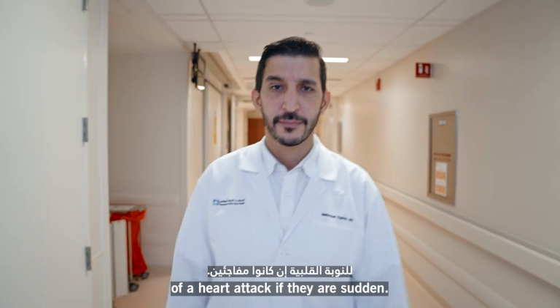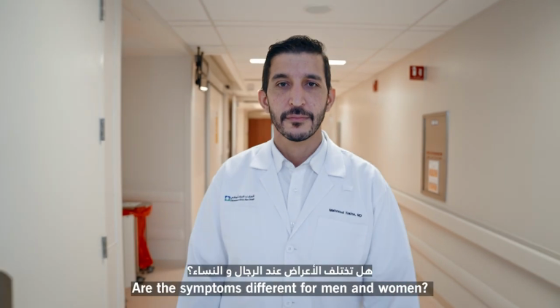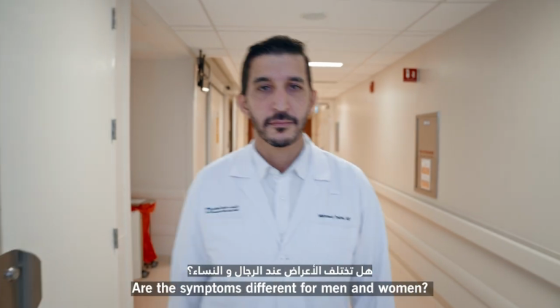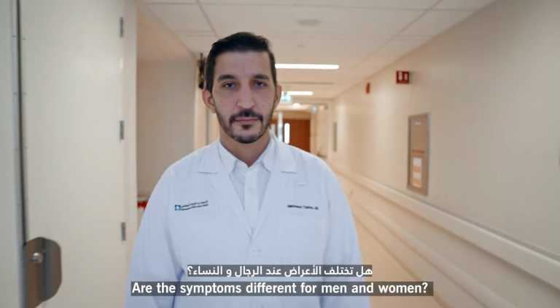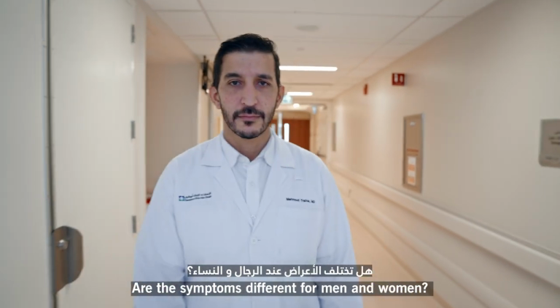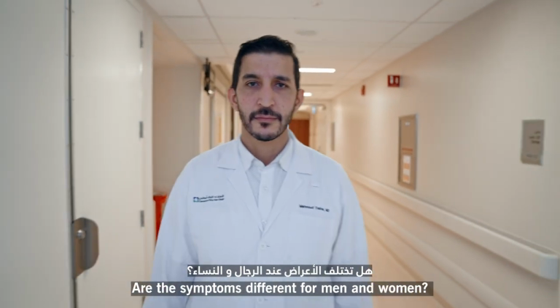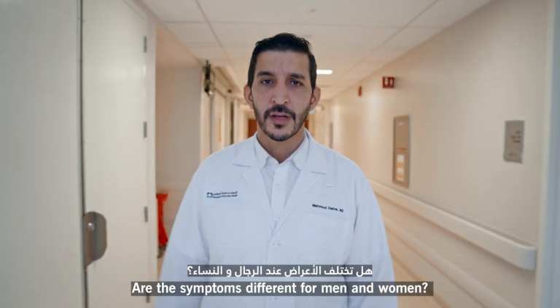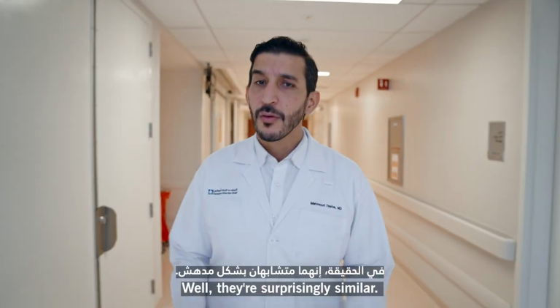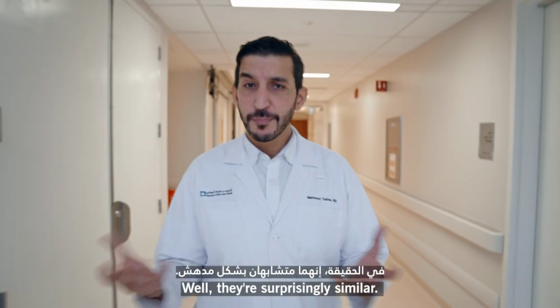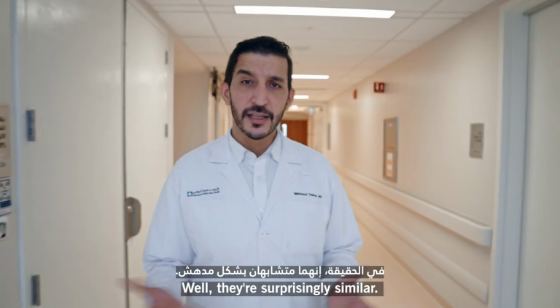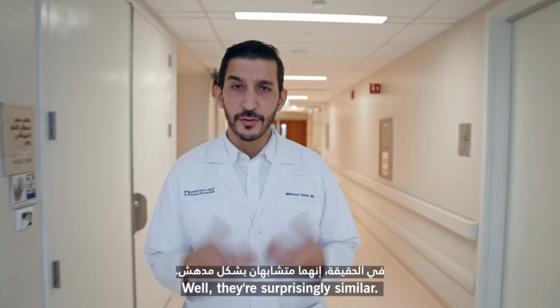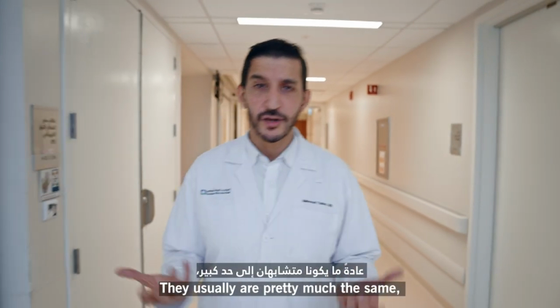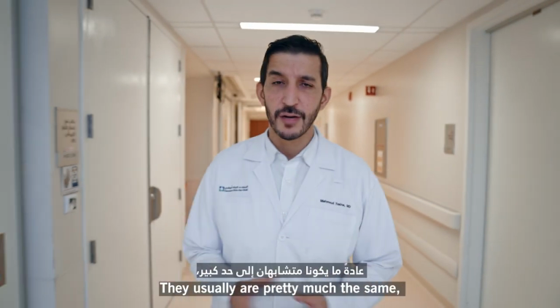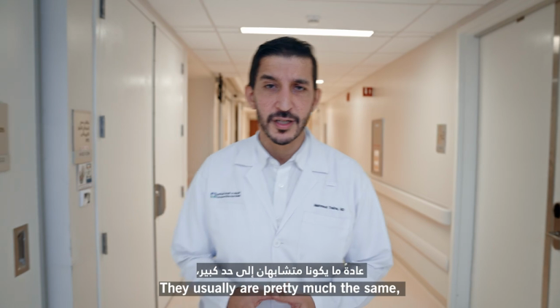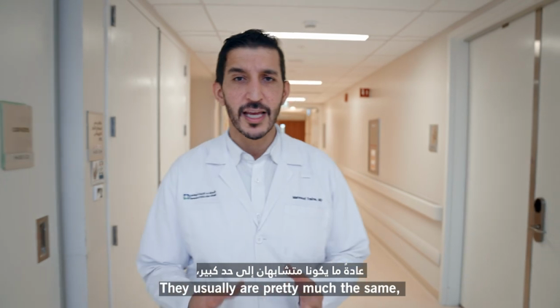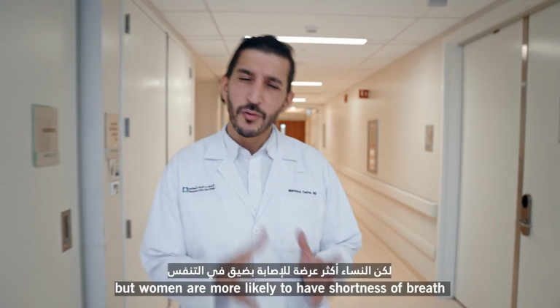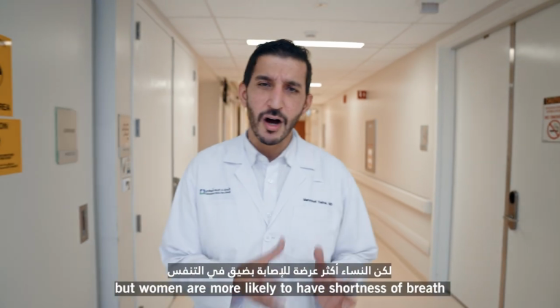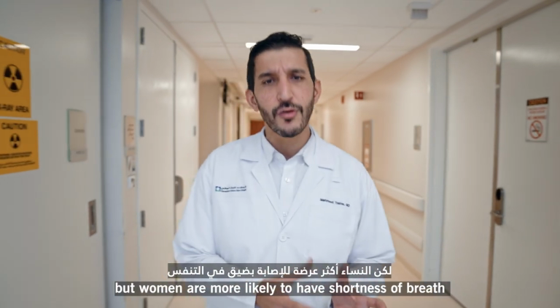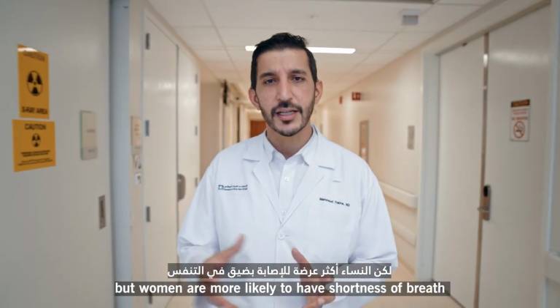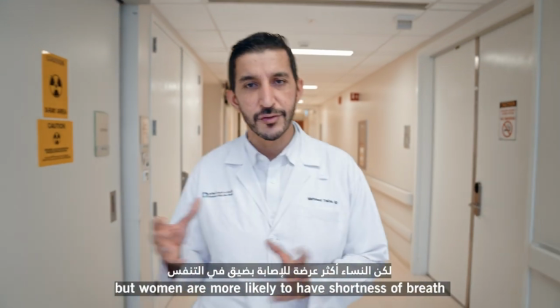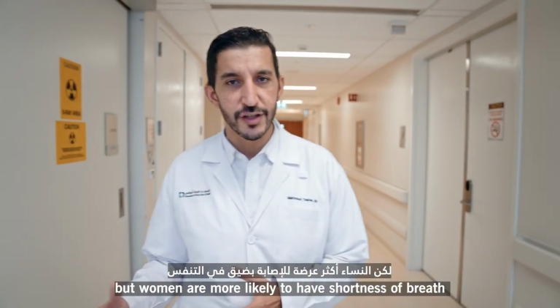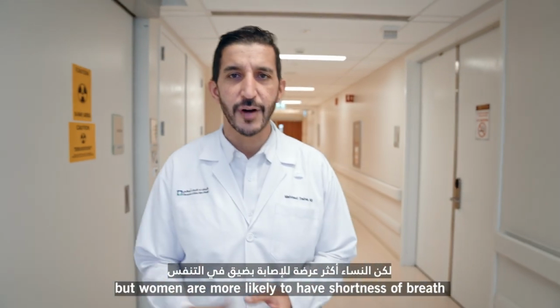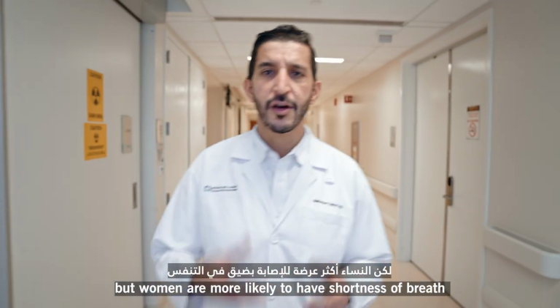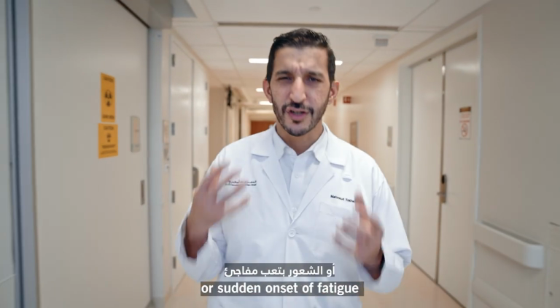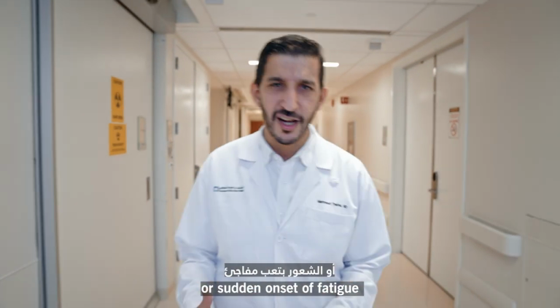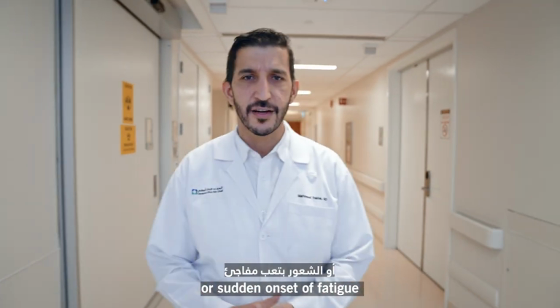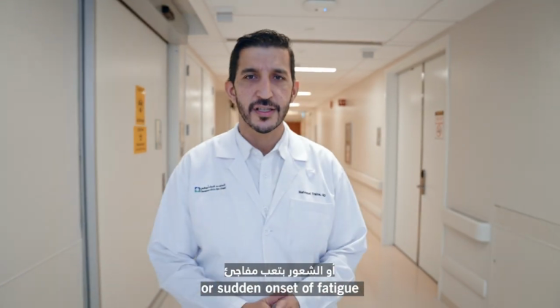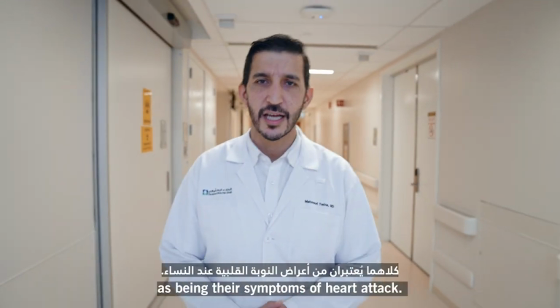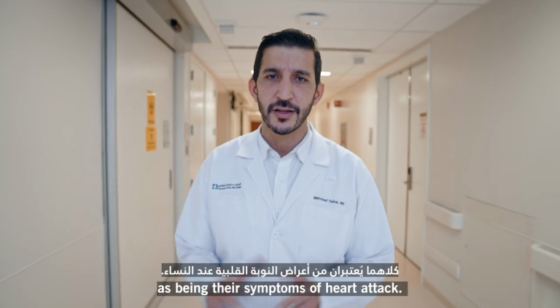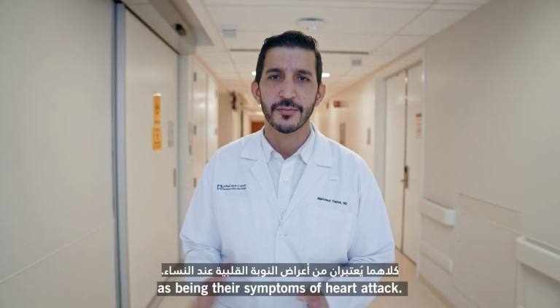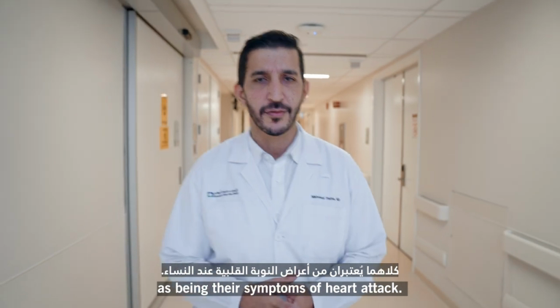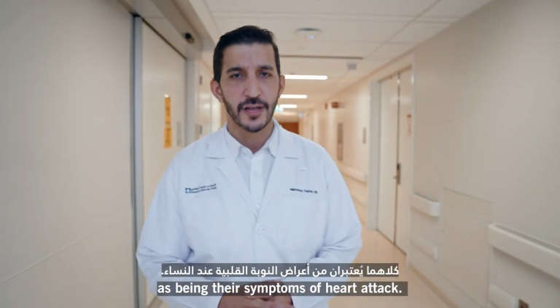Are the symptoms different for men and women? Well, they're surprisingly similar — they're usually pretty much the same. But women are more likely to have shortness of breath or sudden onset of fatigue as being their symptoms of heart attack.